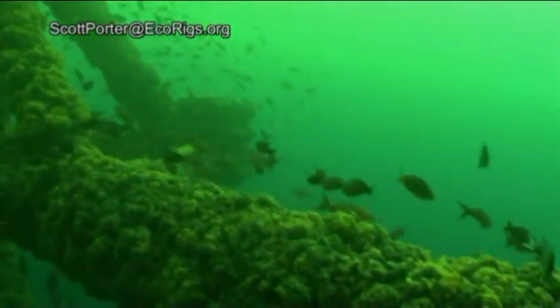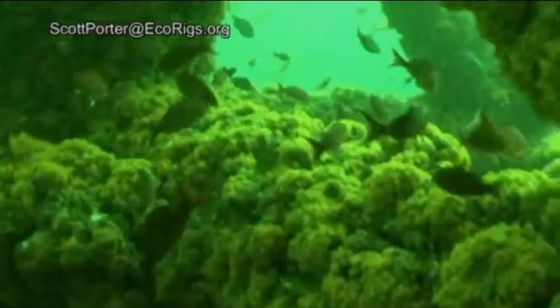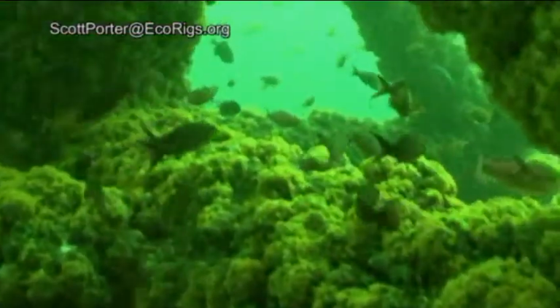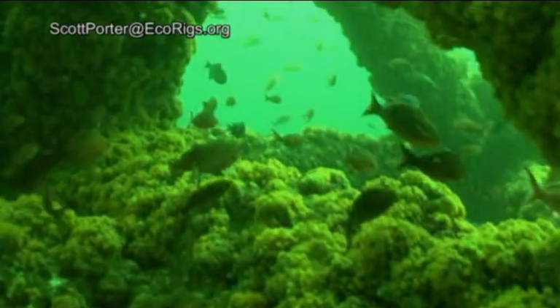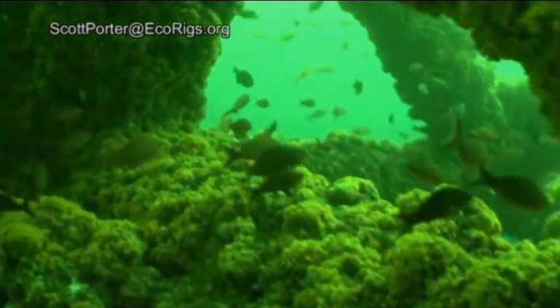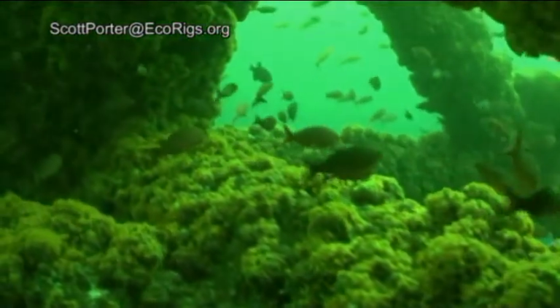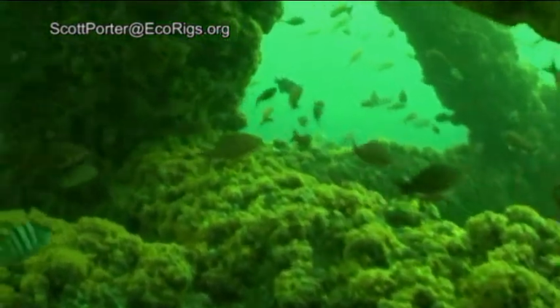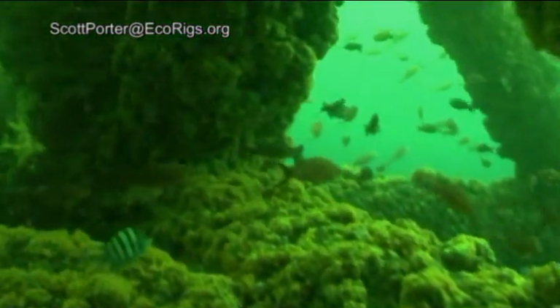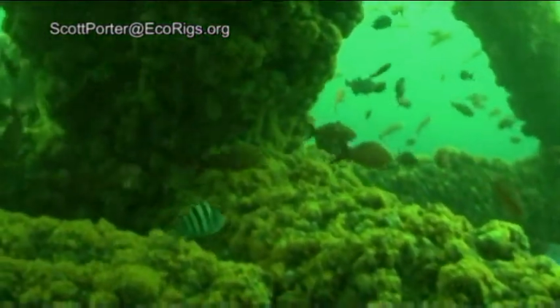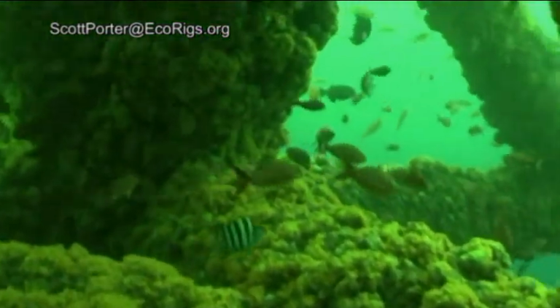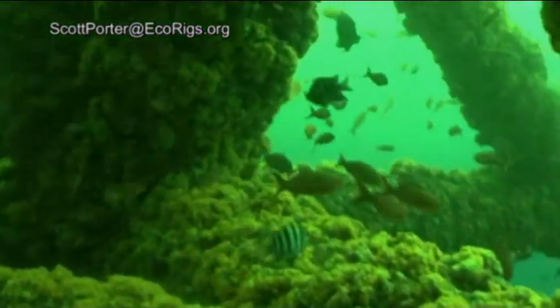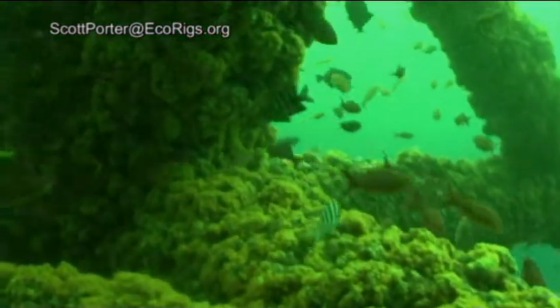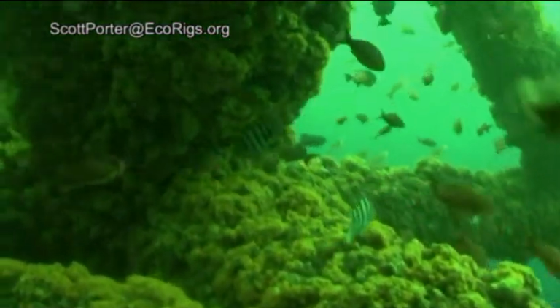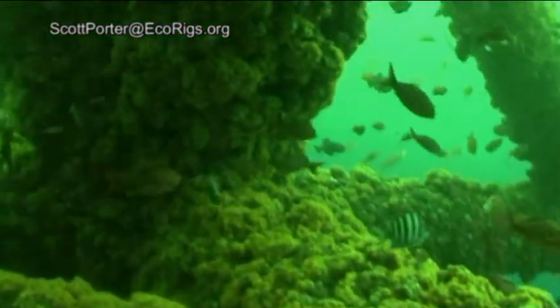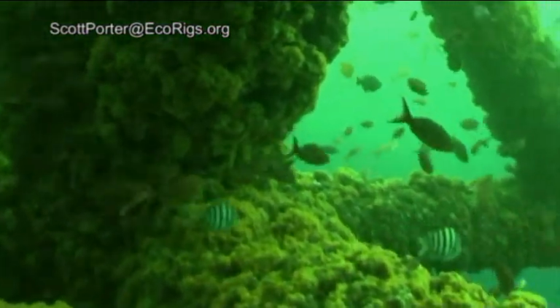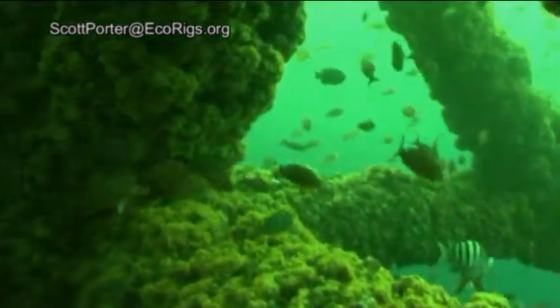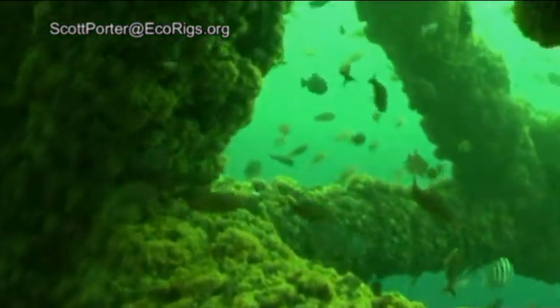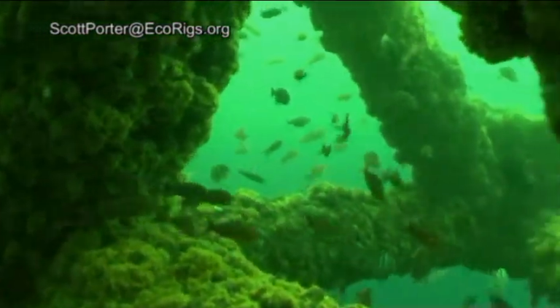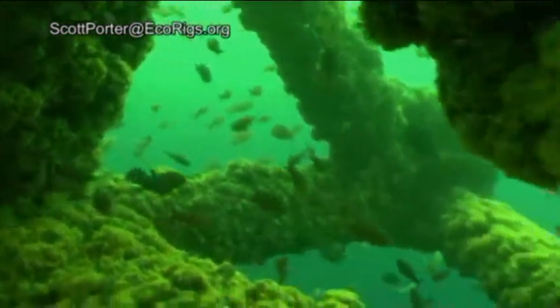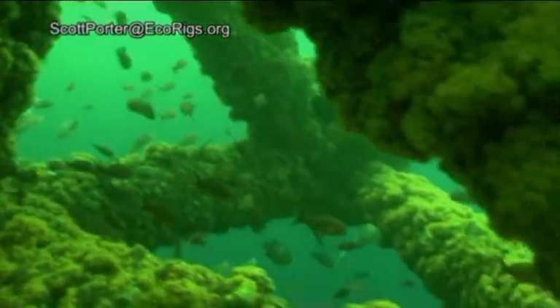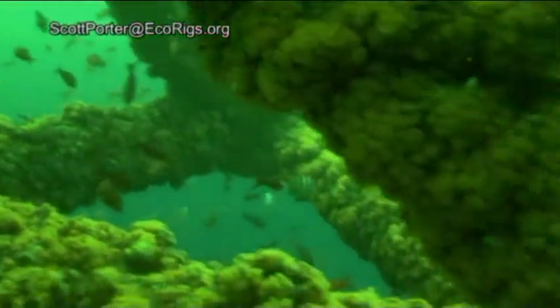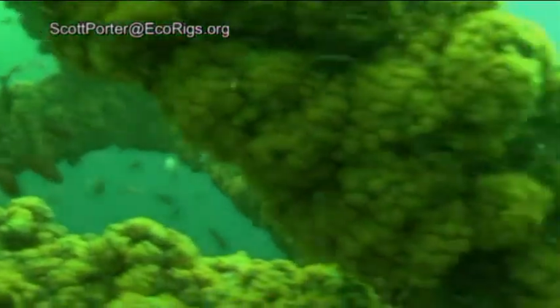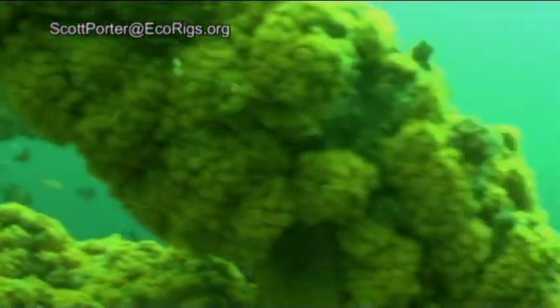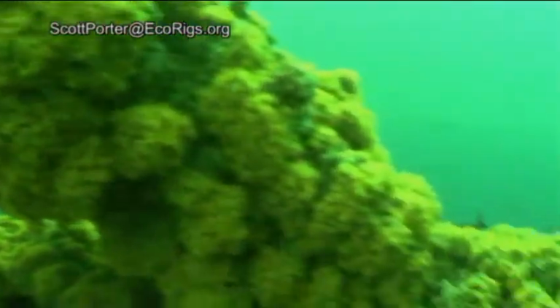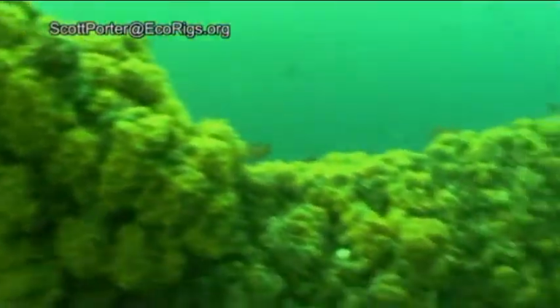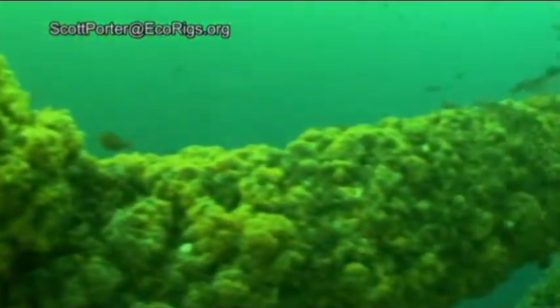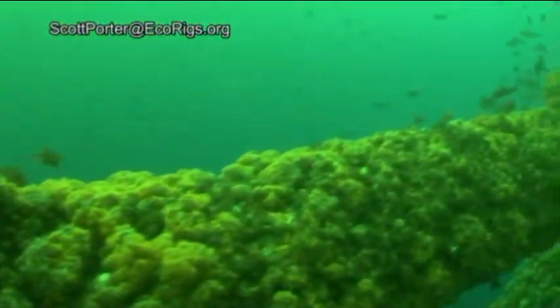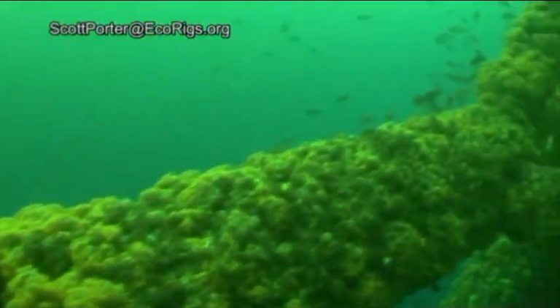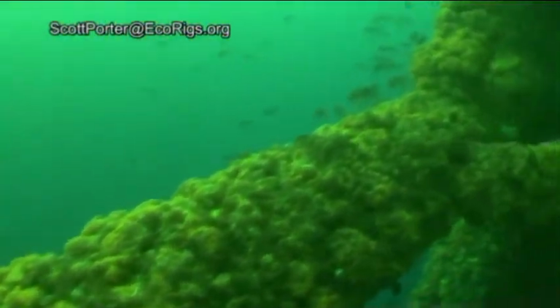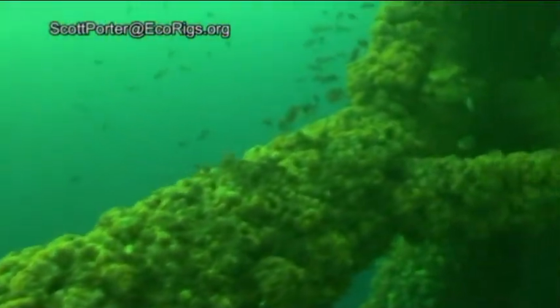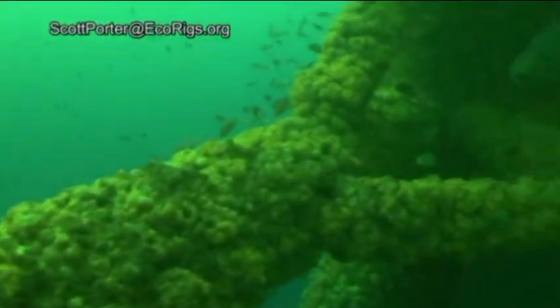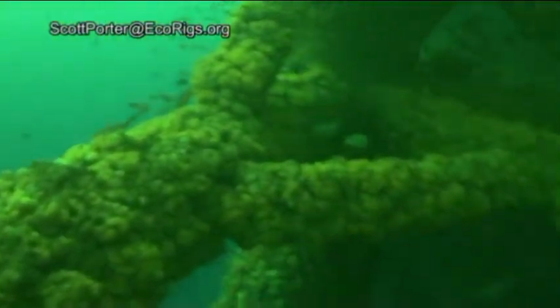Please note the number of fish that still exist on the platform, and how thriving a community that is still living underneath the plume, which at this point is down to 50 feet.